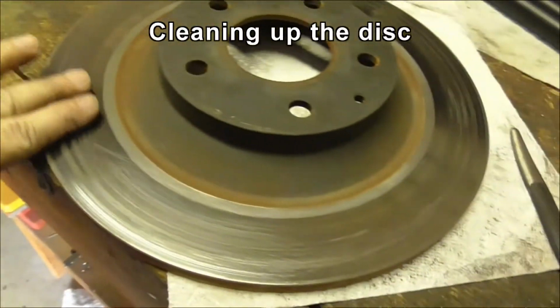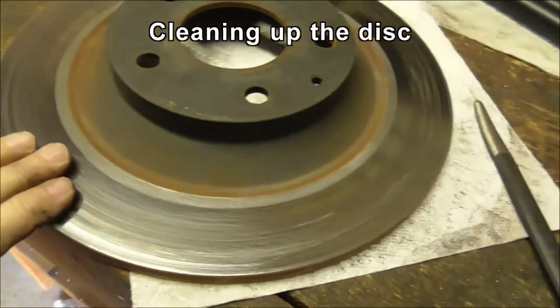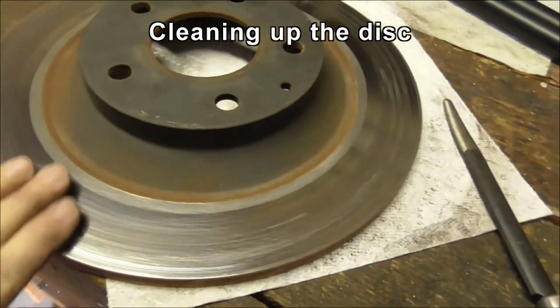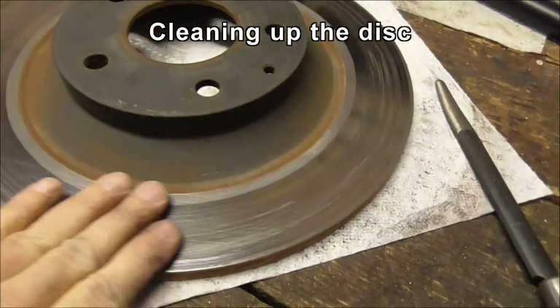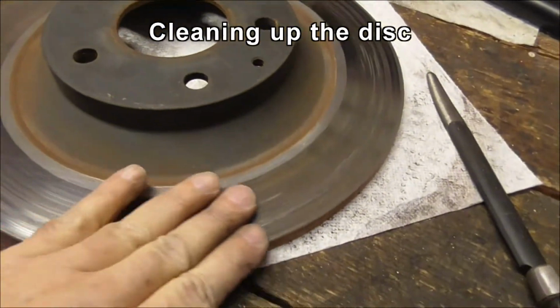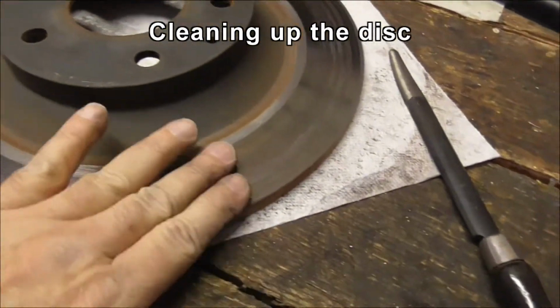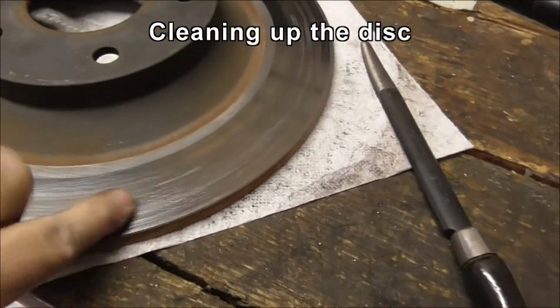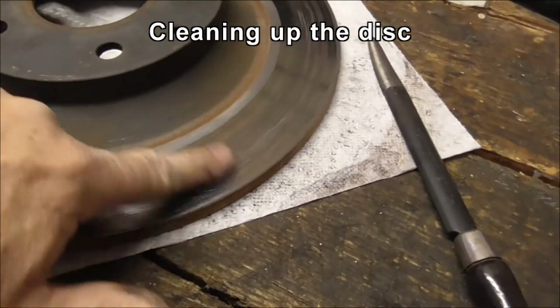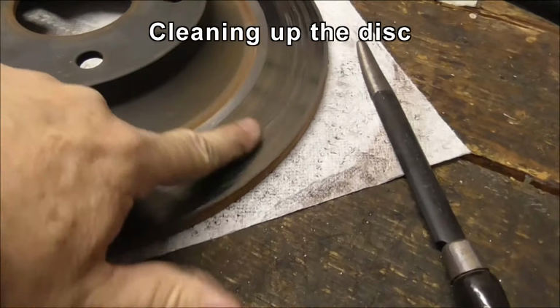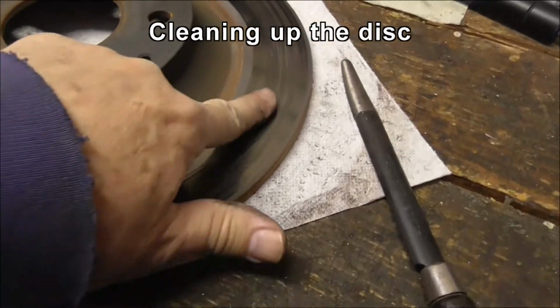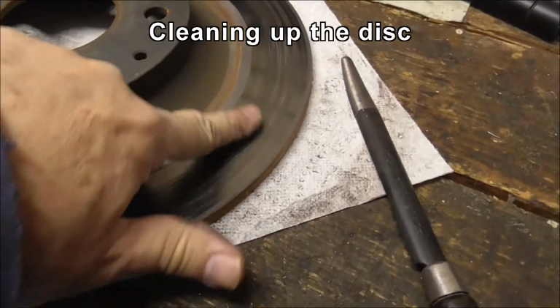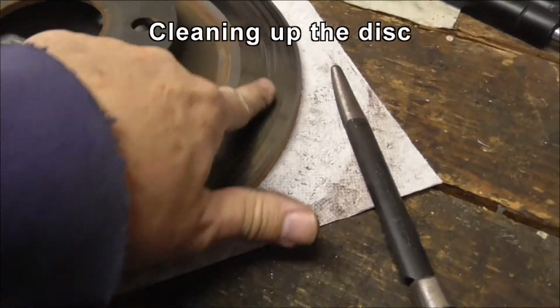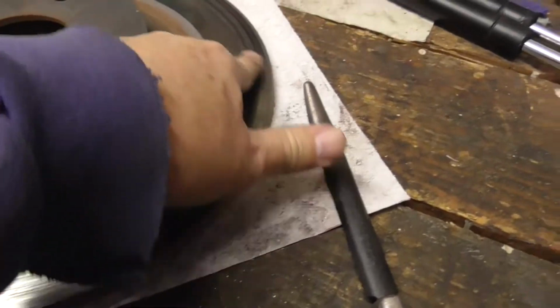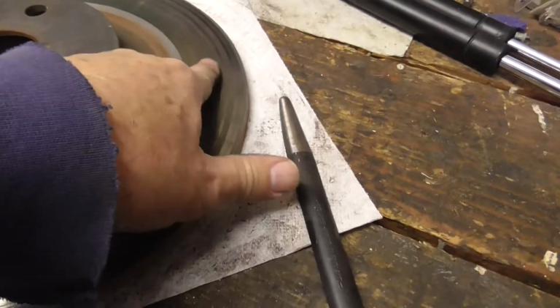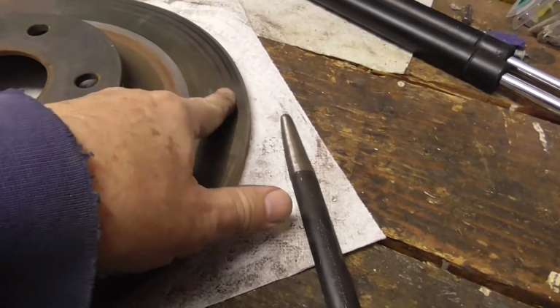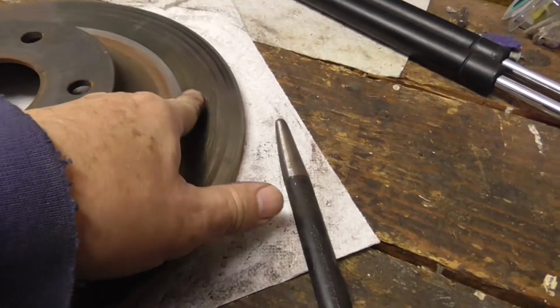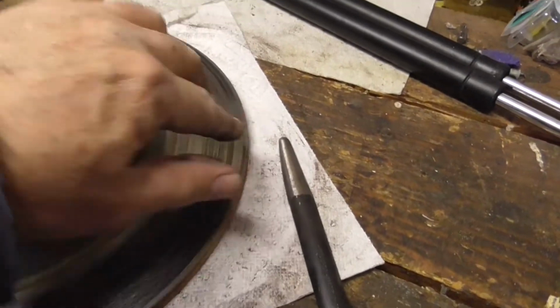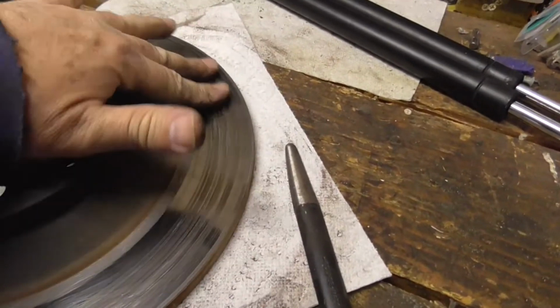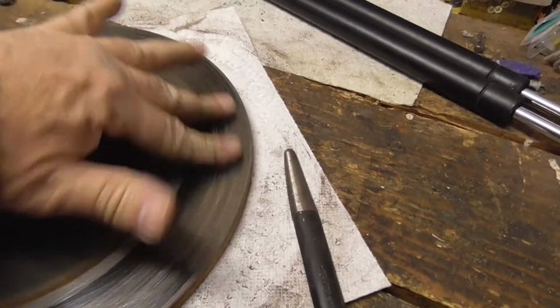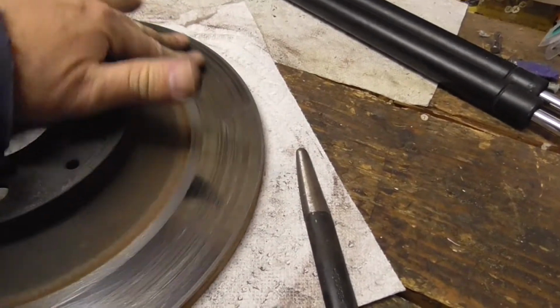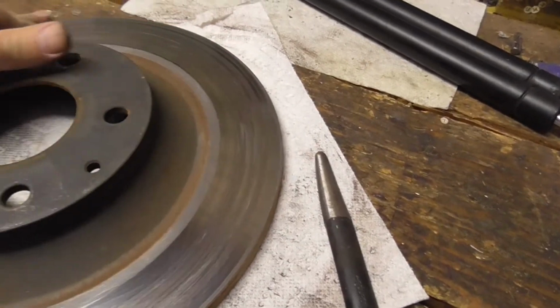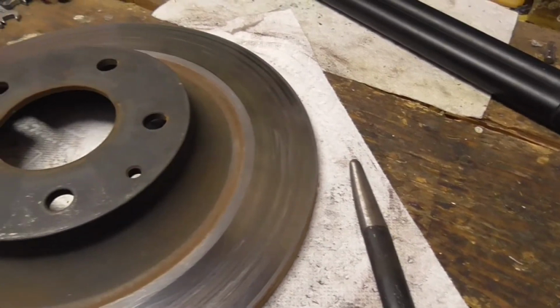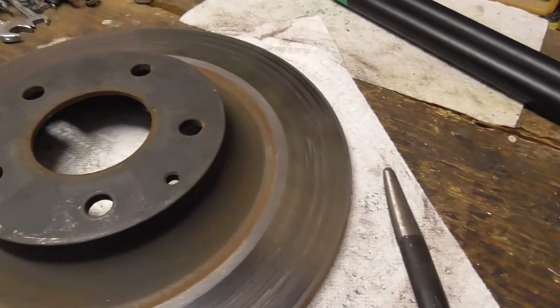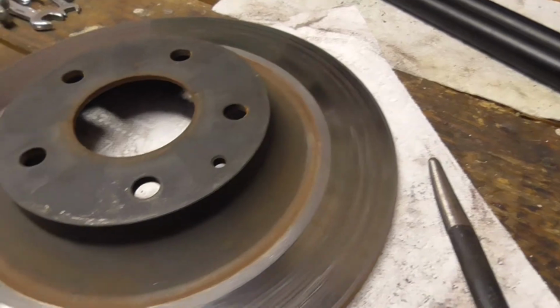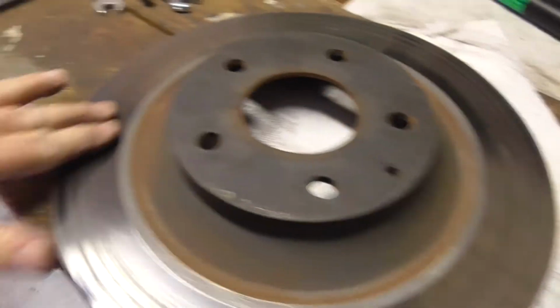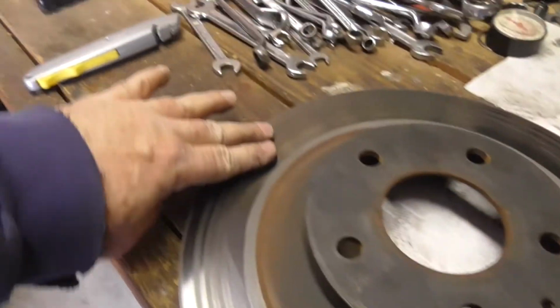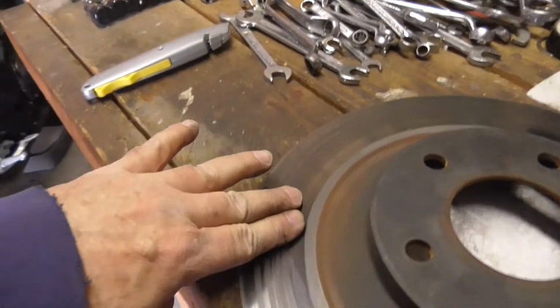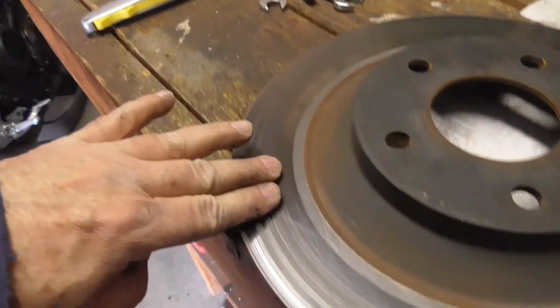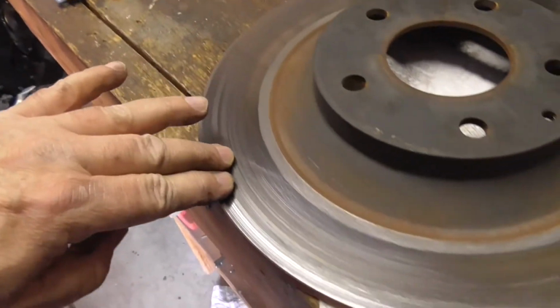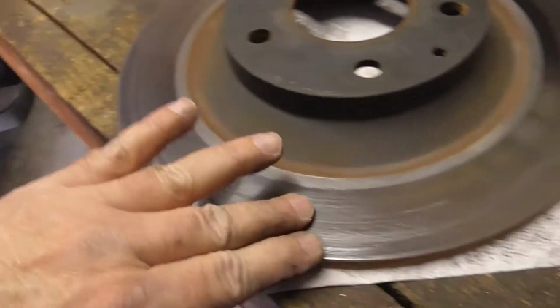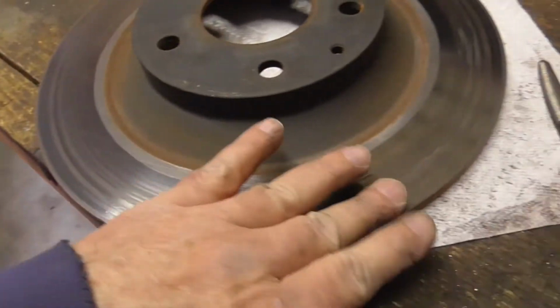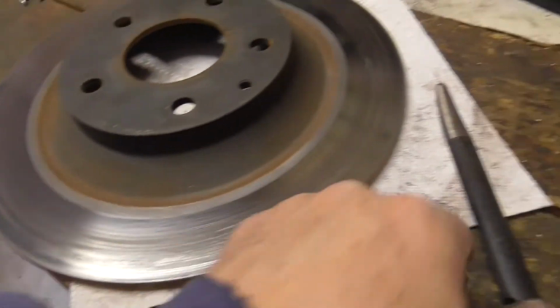We took the disc over to the bench and you can actually feel it when you run your finger across — it's like a lump. The pad material came off and glued itself to the disc.